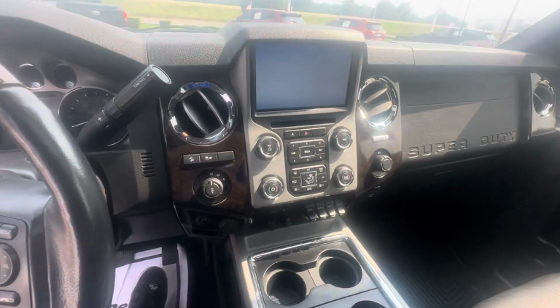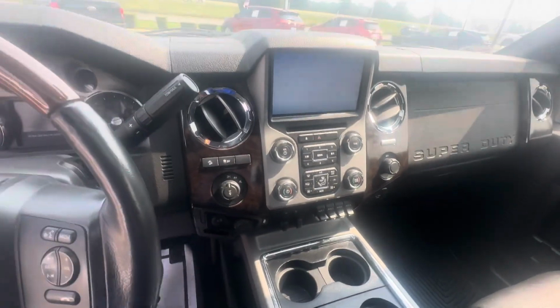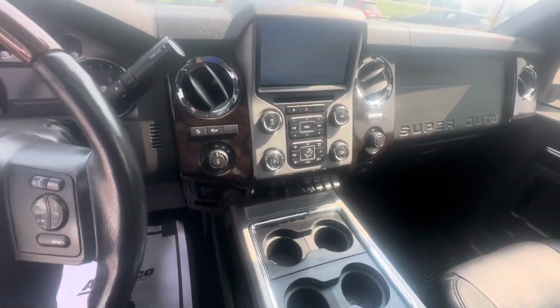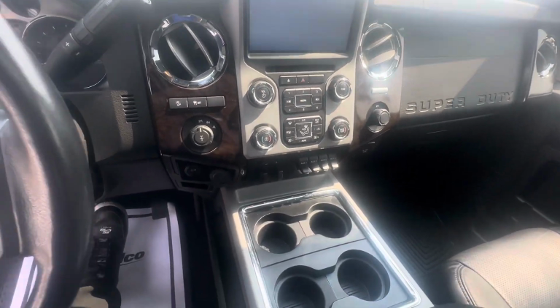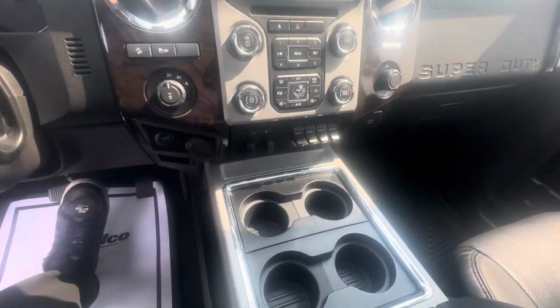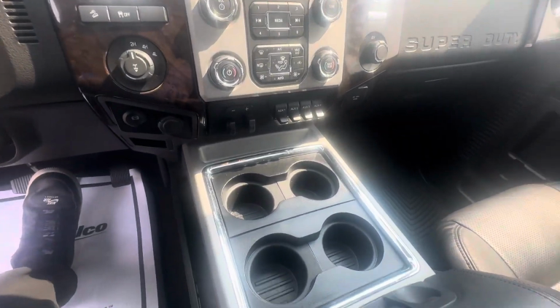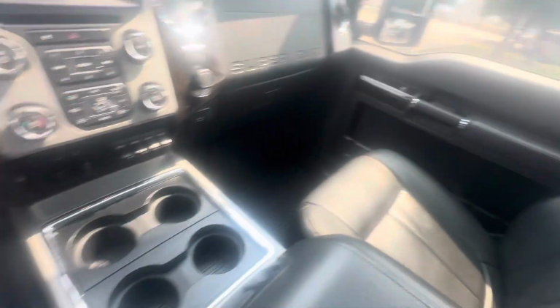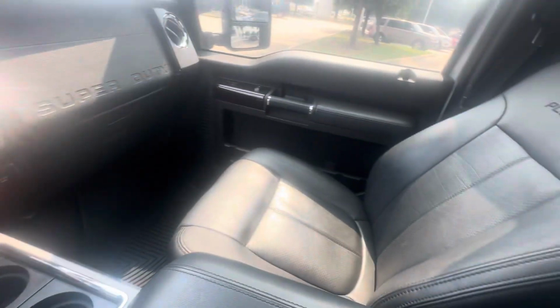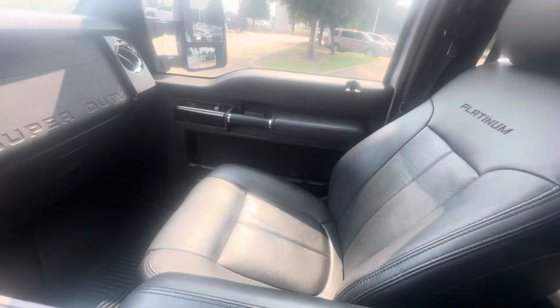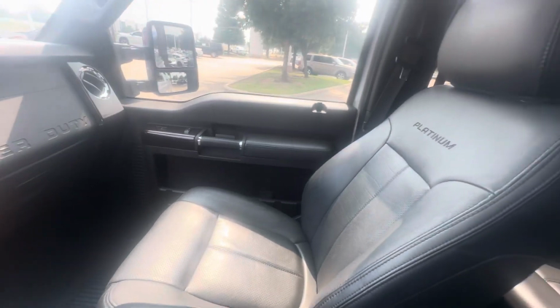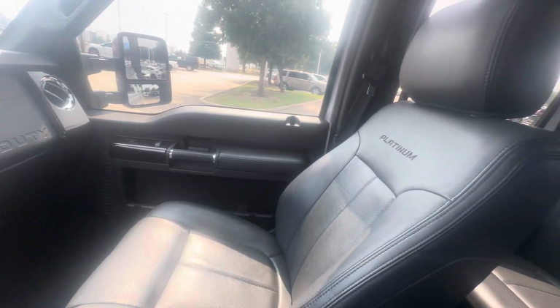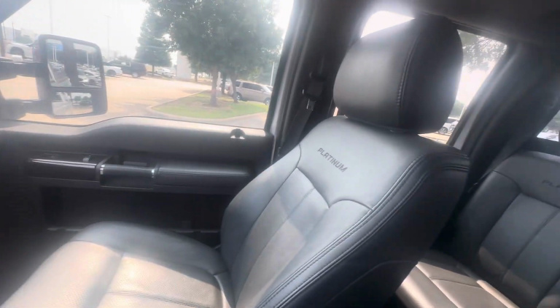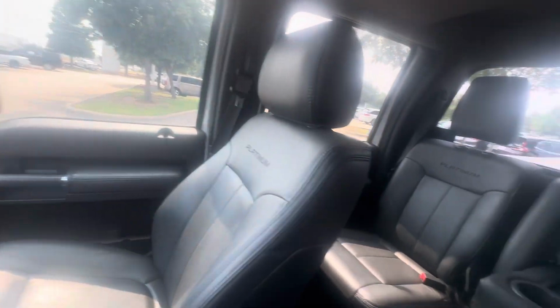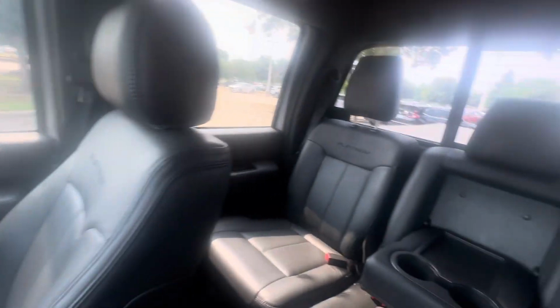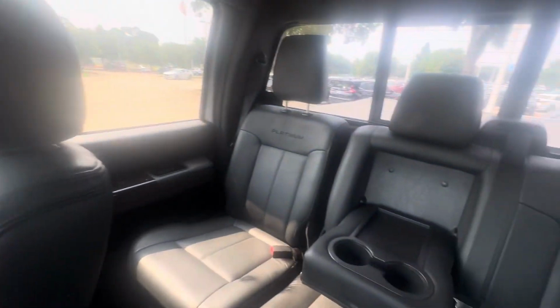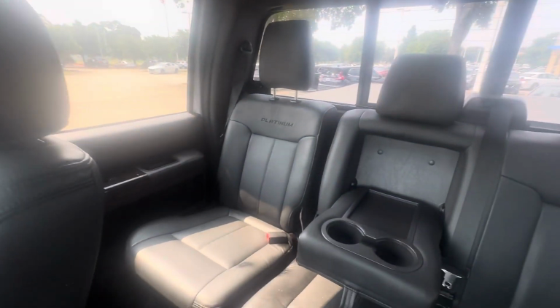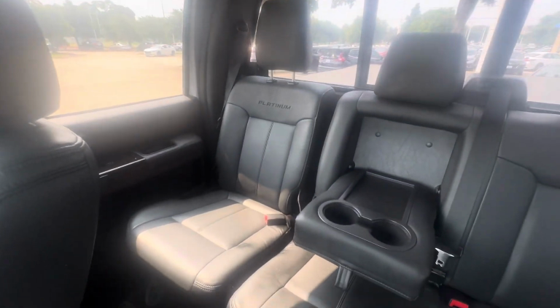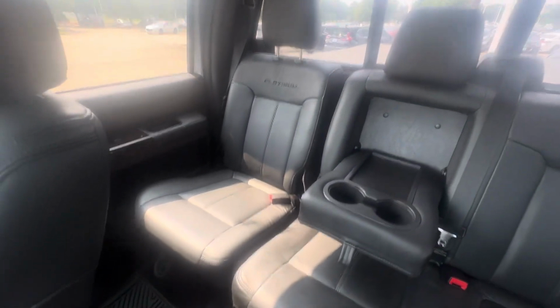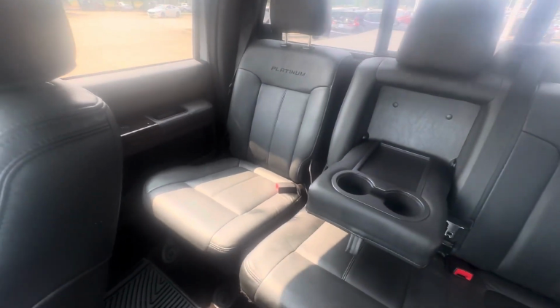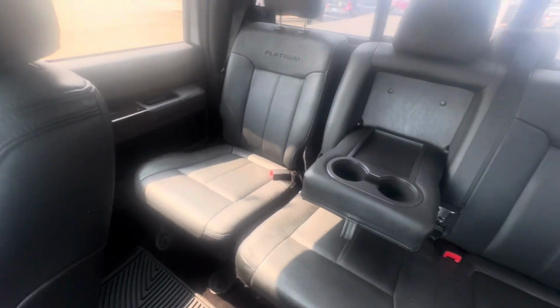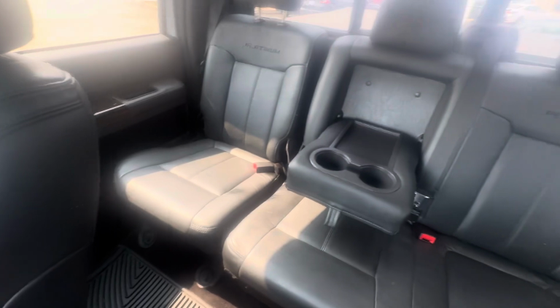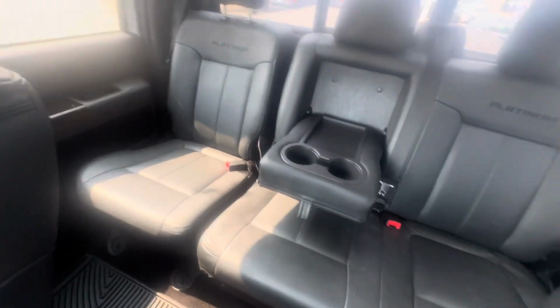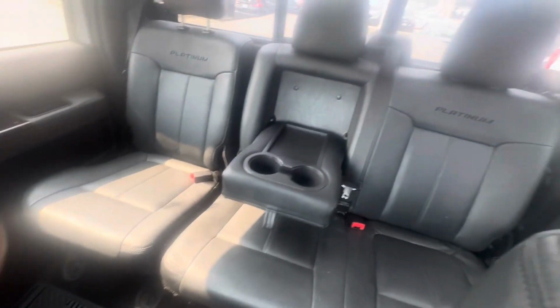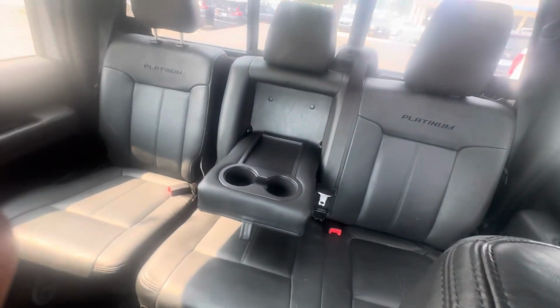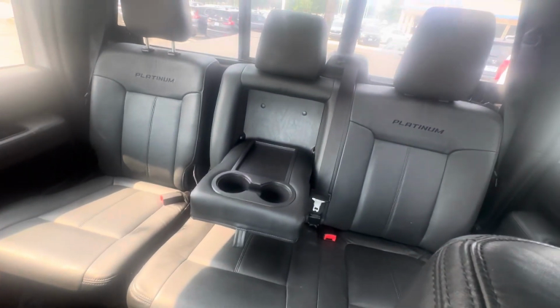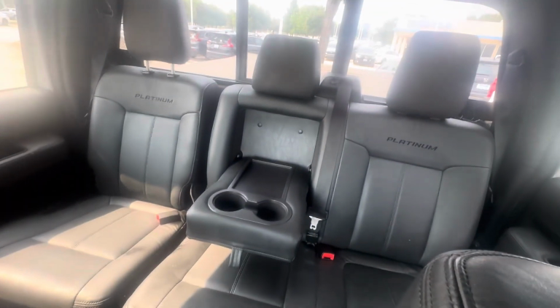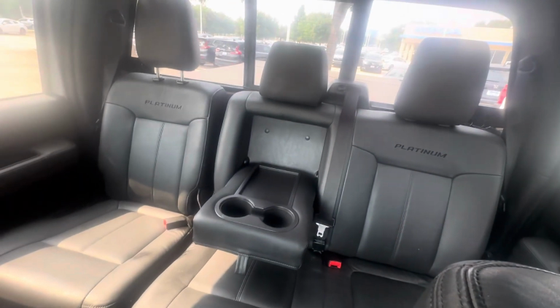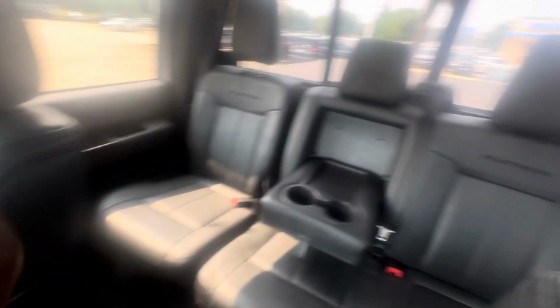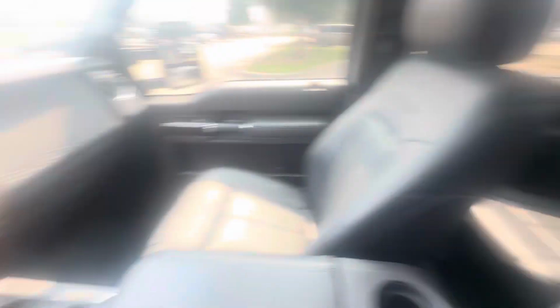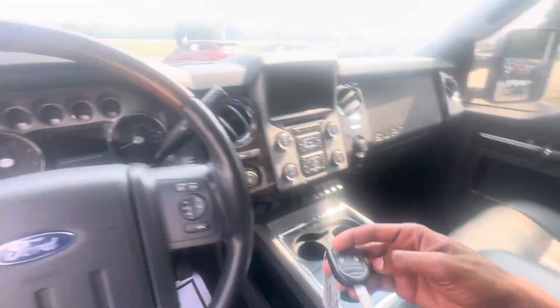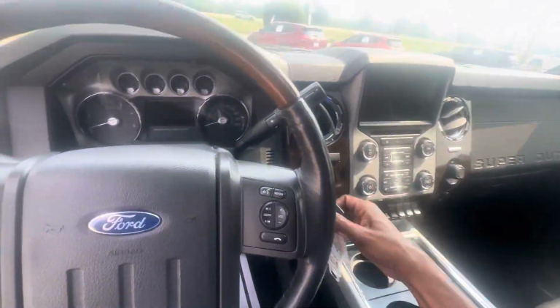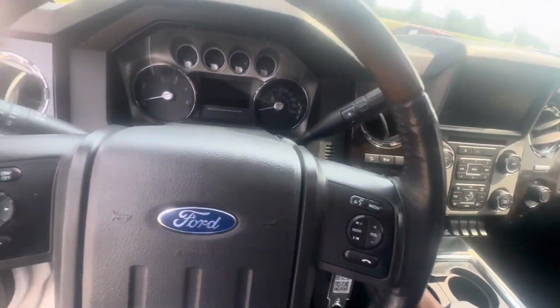You can see the interior looks damn good — shoot, almost like nobody ever sat back there. I'll start her up for you.